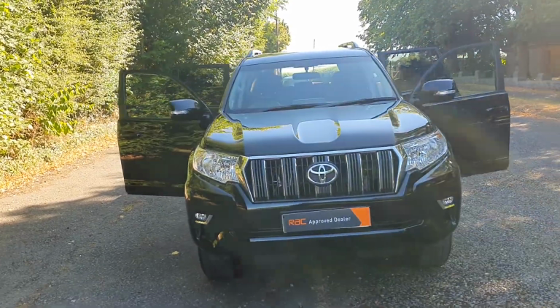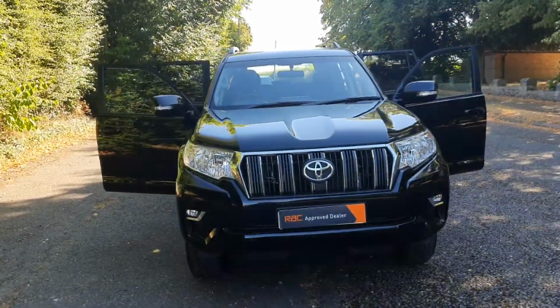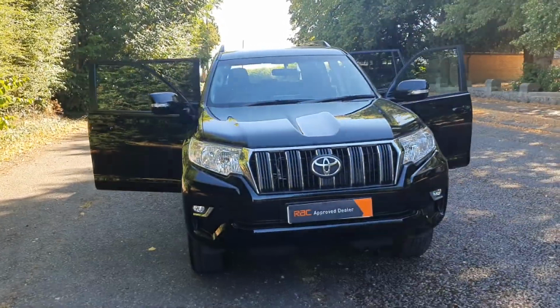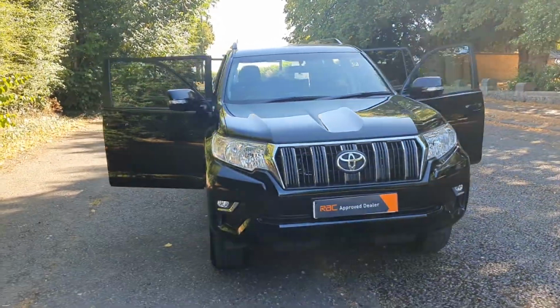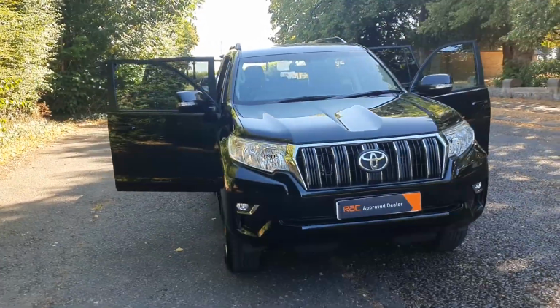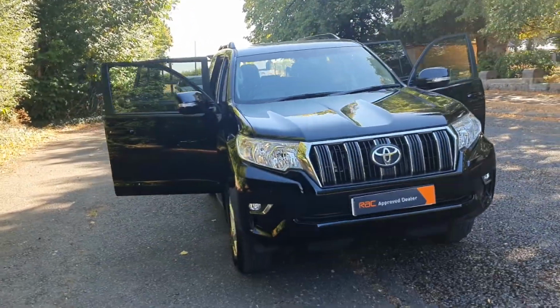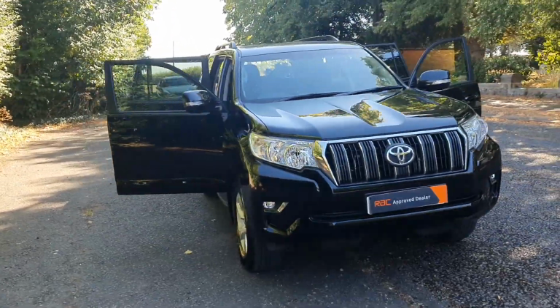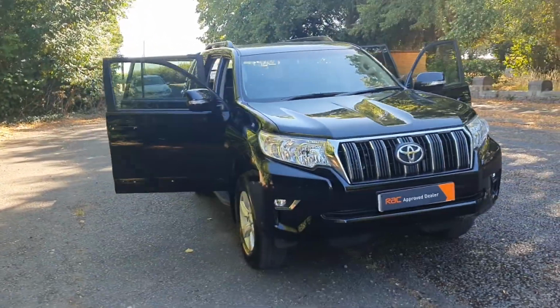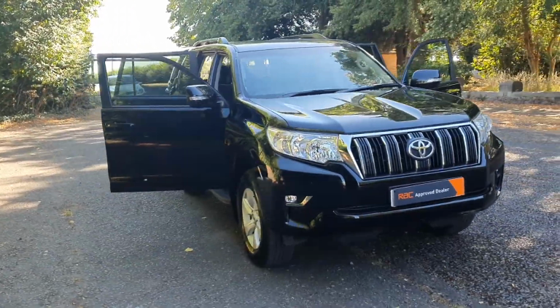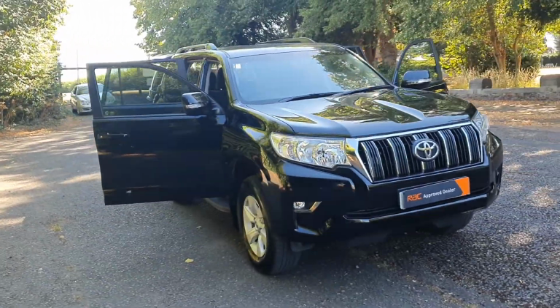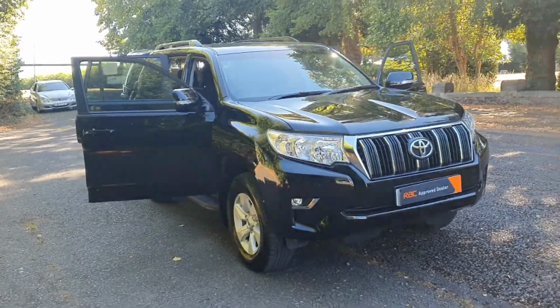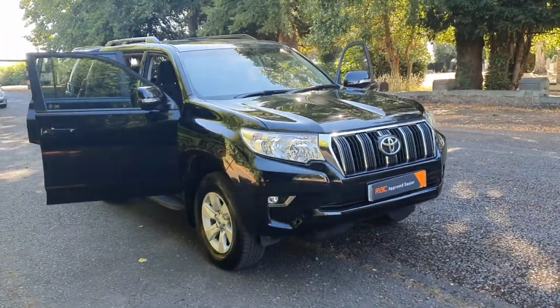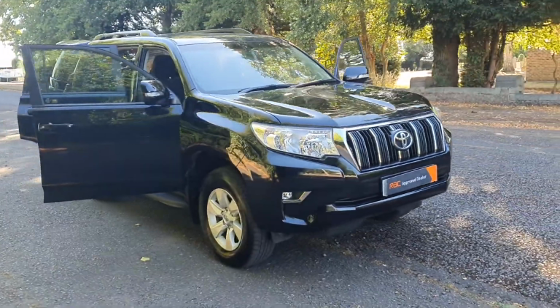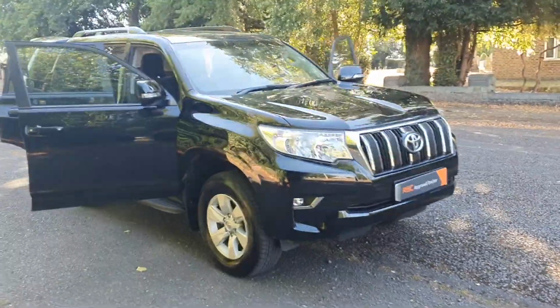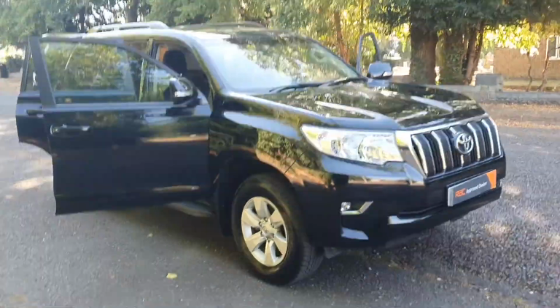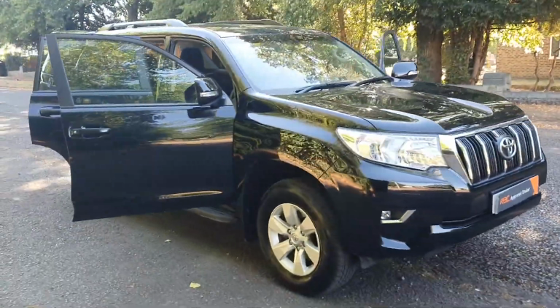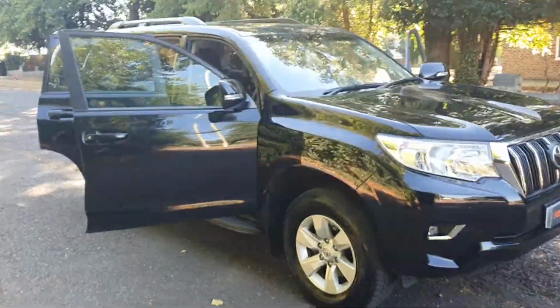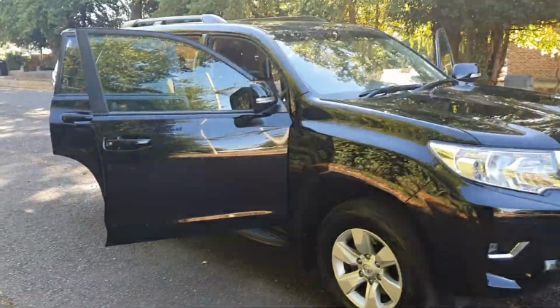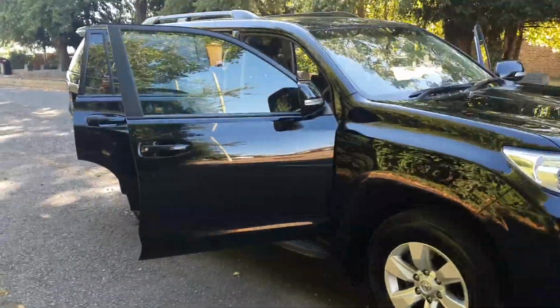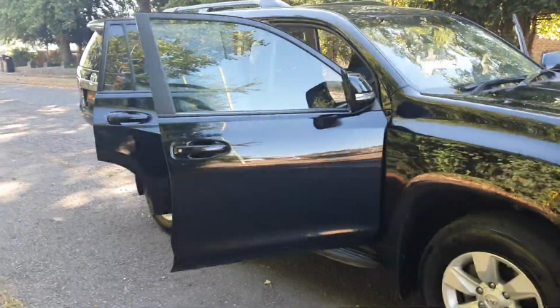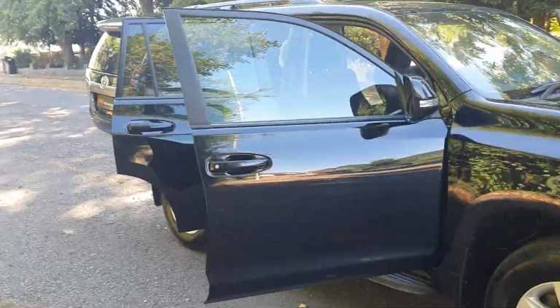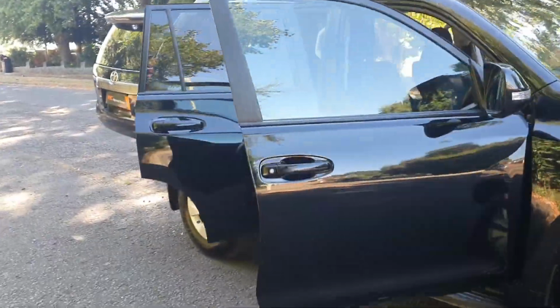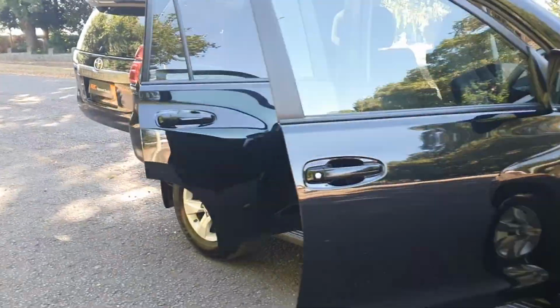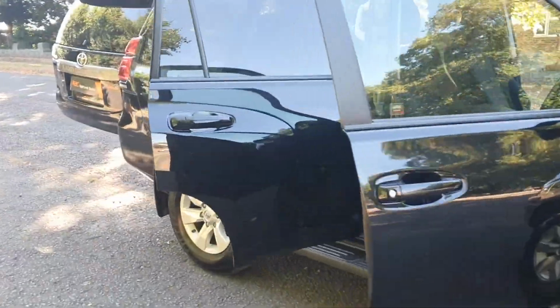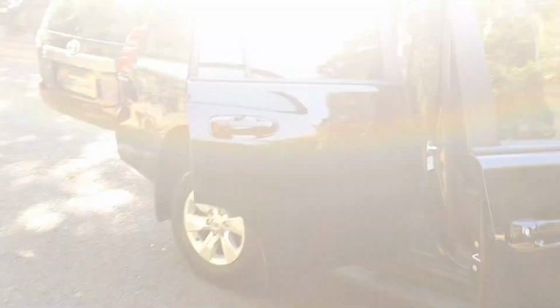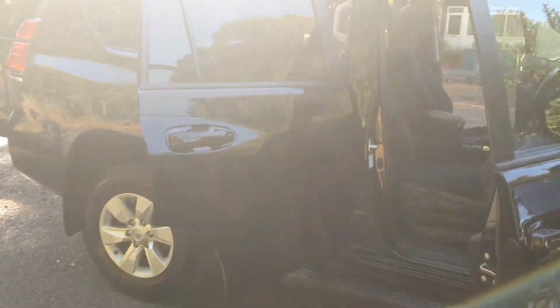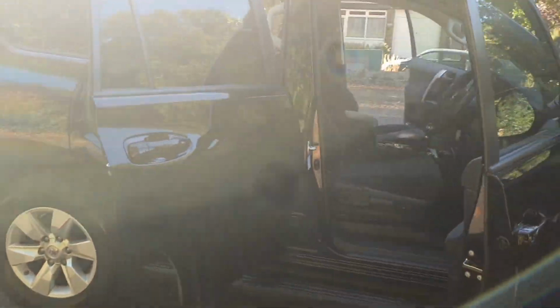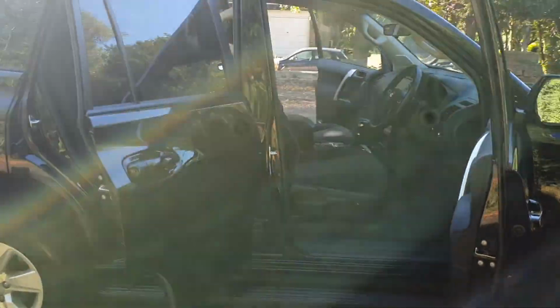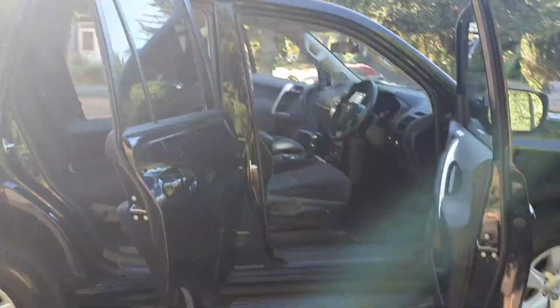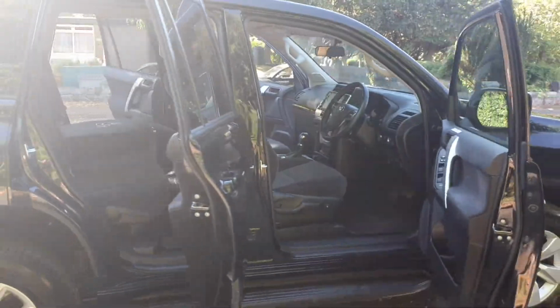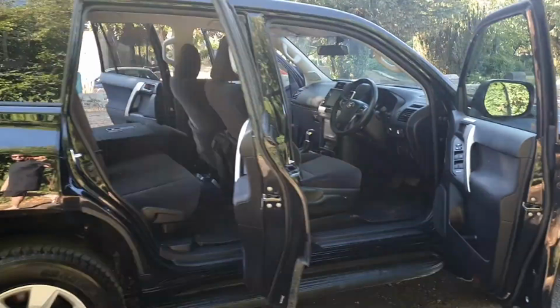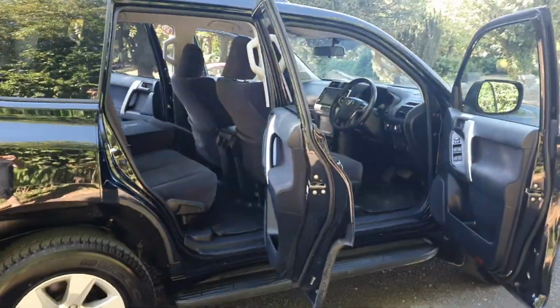Absolutely brand spanking new, still only done 7,000 miles. Like I say, in black — it's got all the black handles, the black steps, the black roof bars. I'll take you on the outside first.